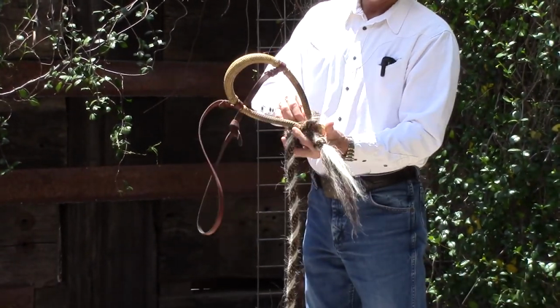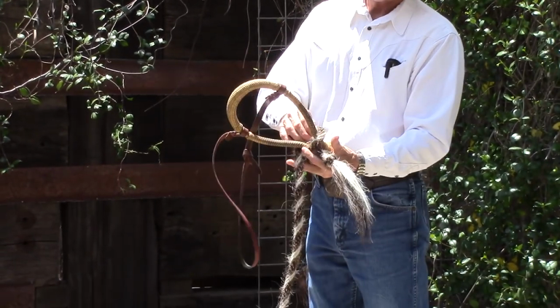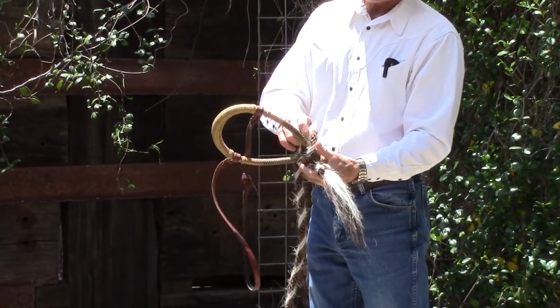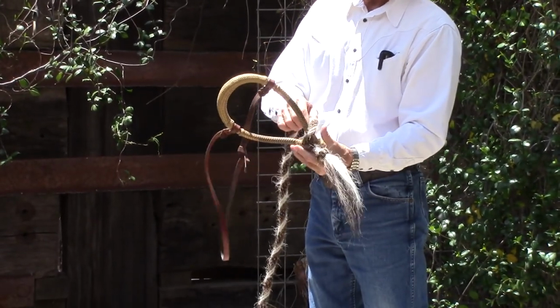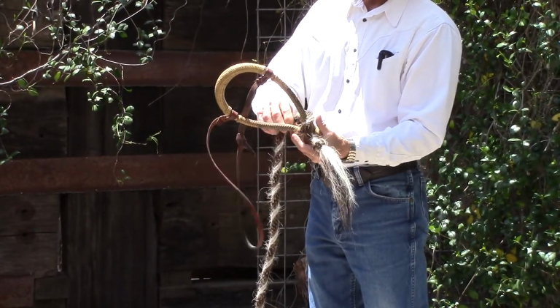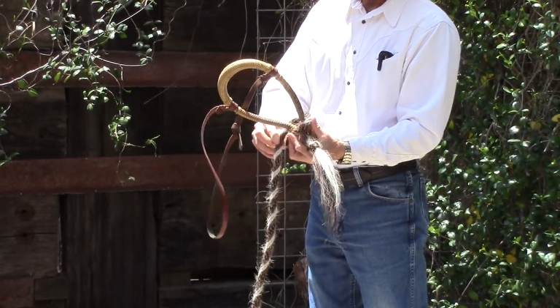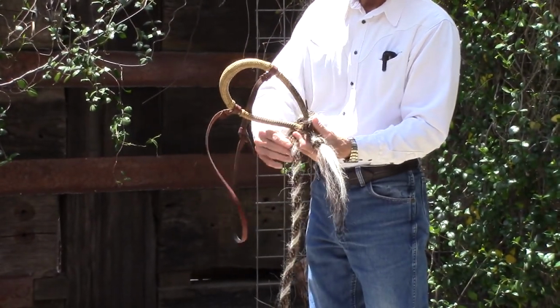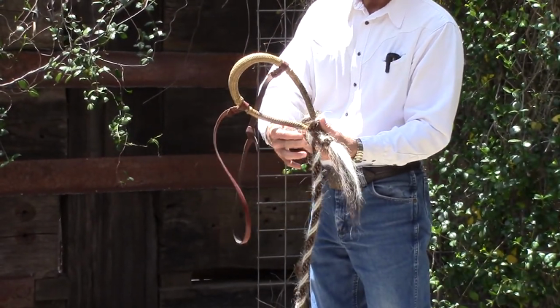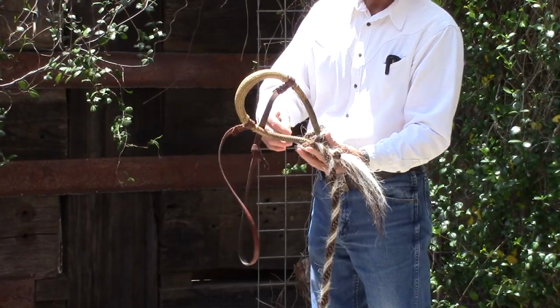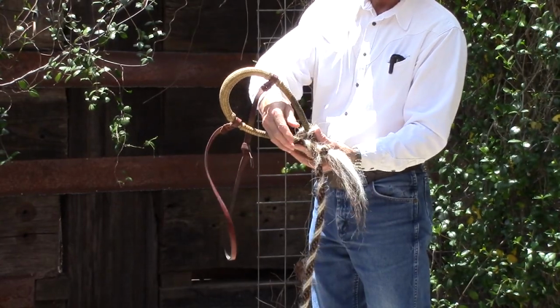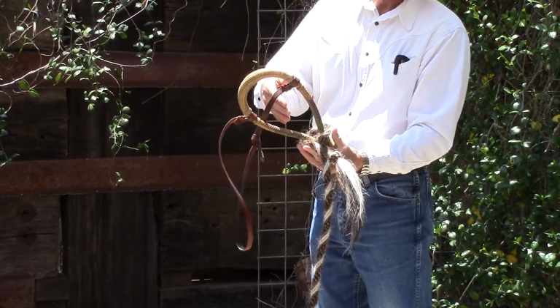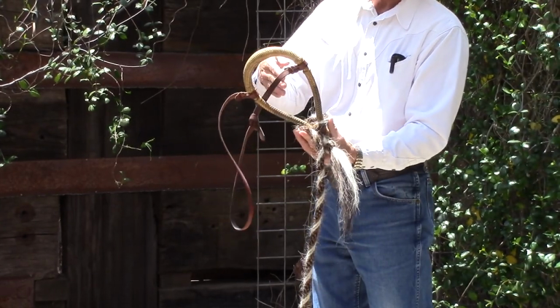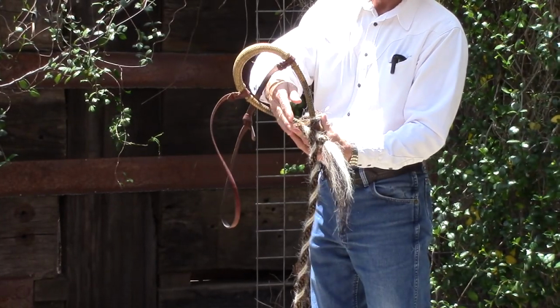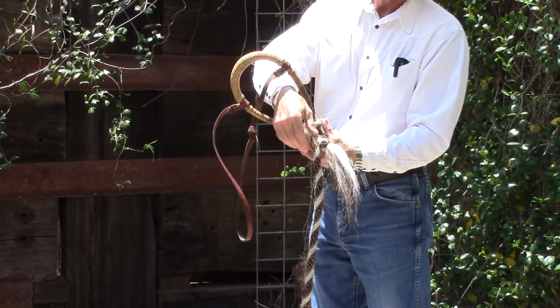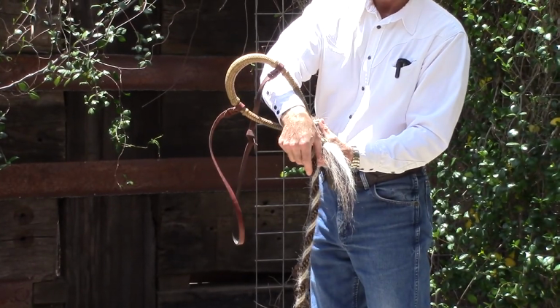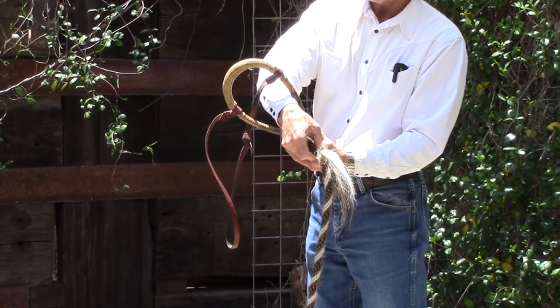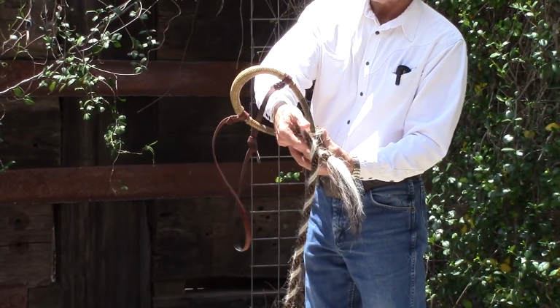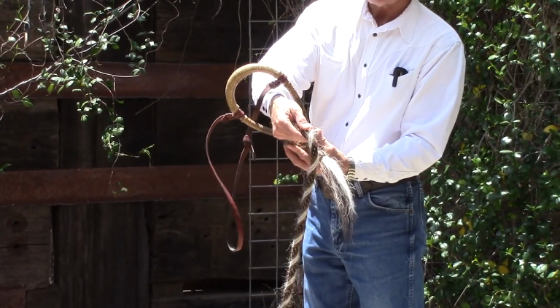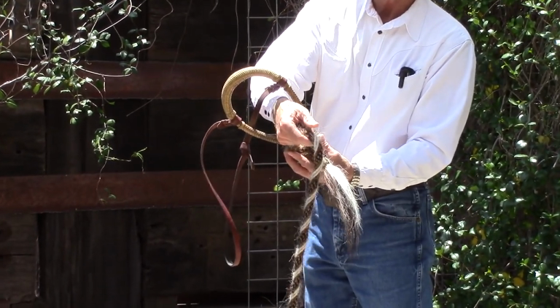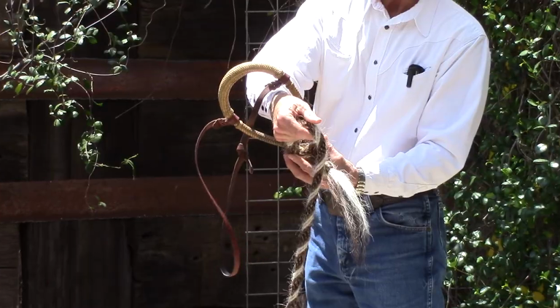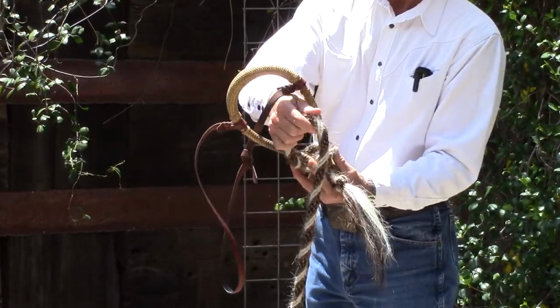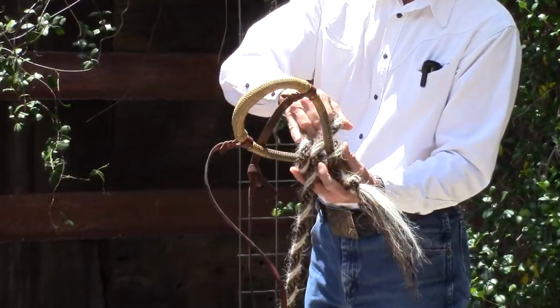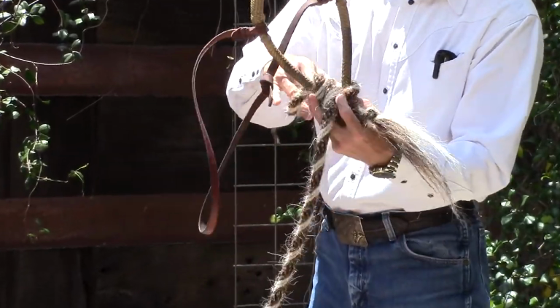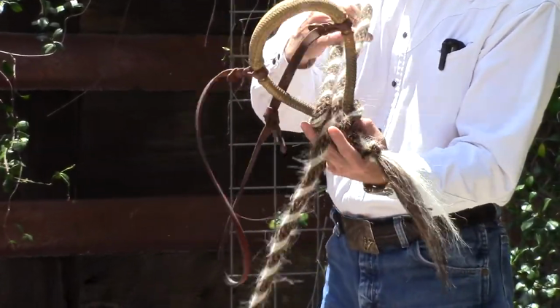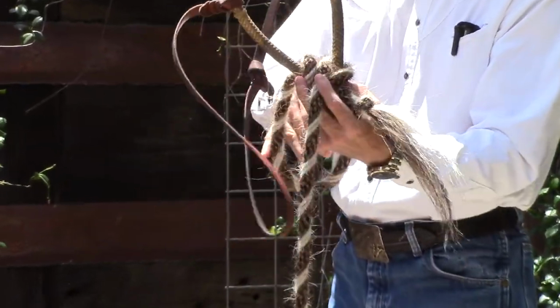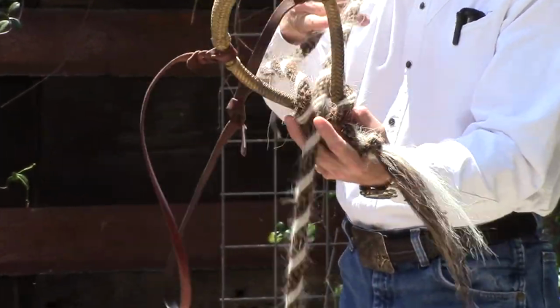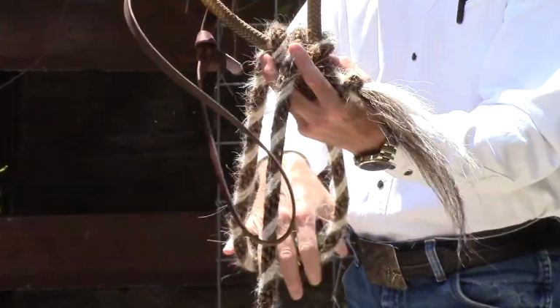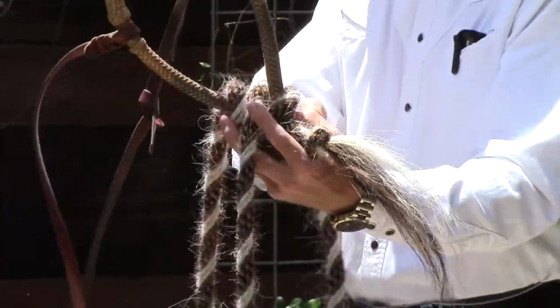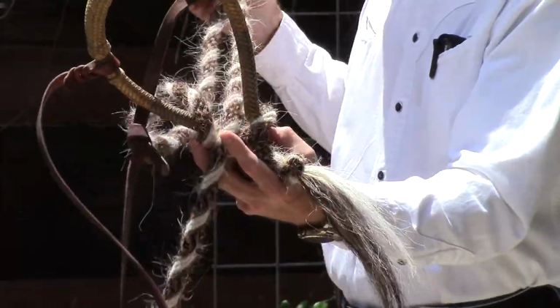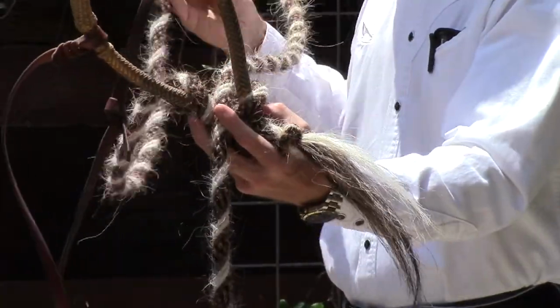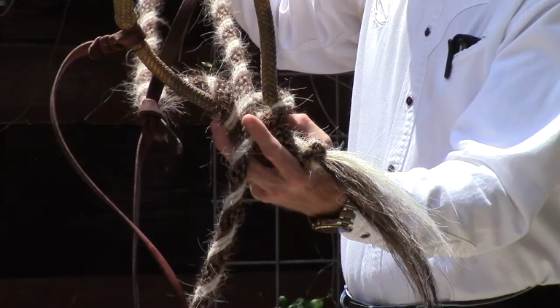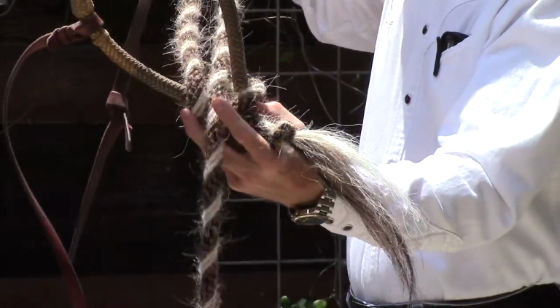After I take one wrap, I come around to the front again, and I reach through the bozal and grab the working end here. I pull it through toward me. This is going to make the reins.